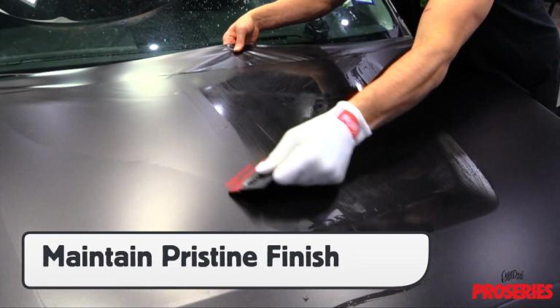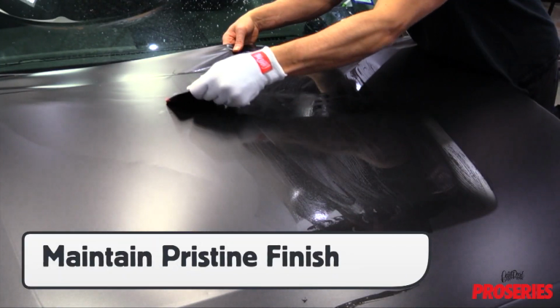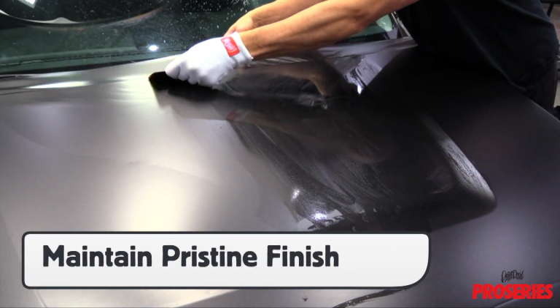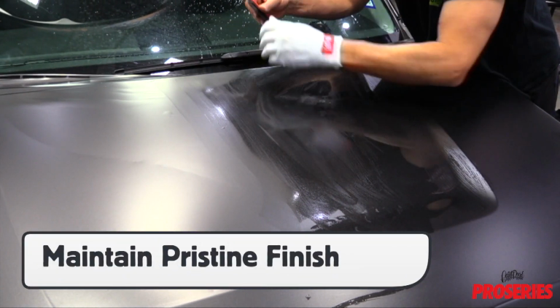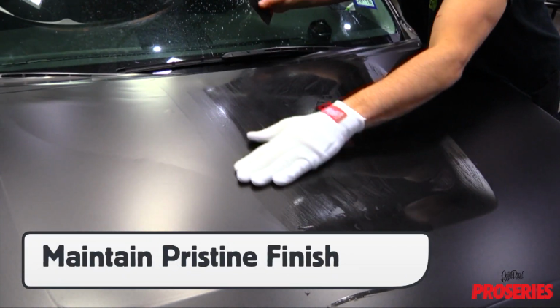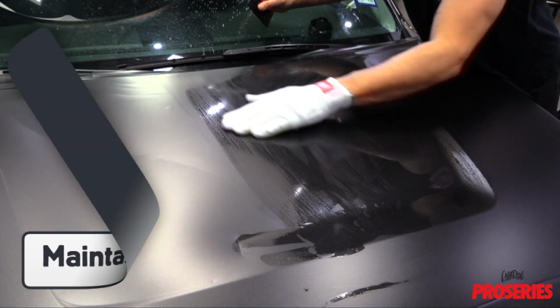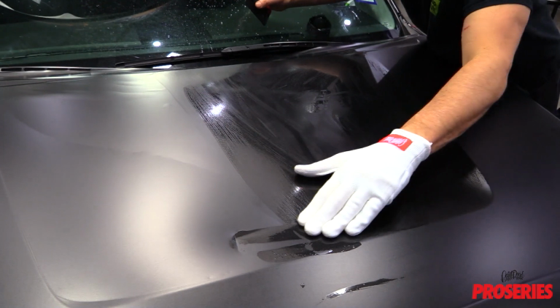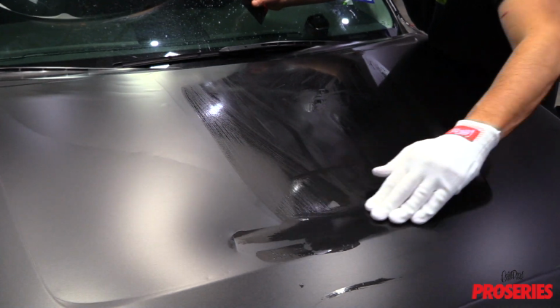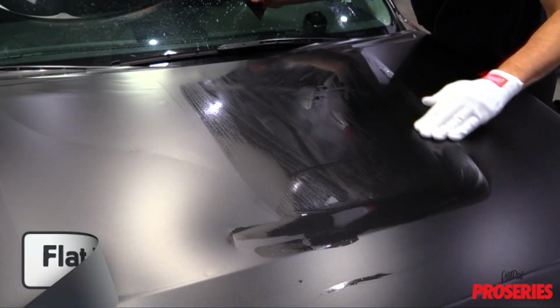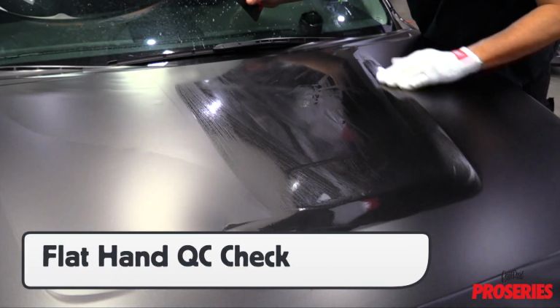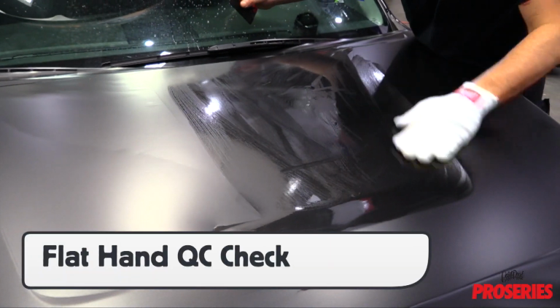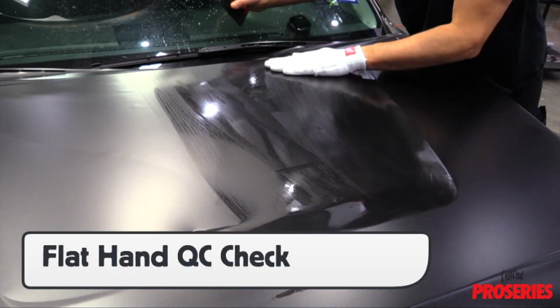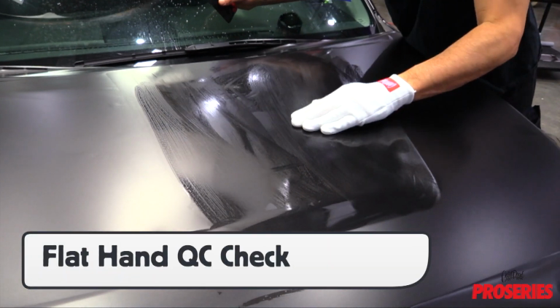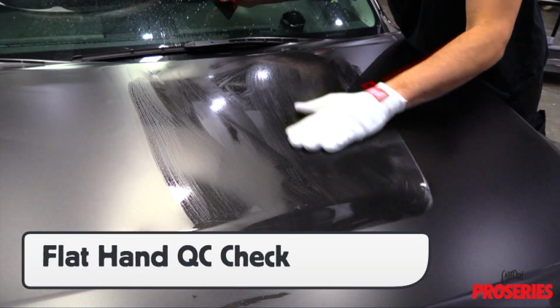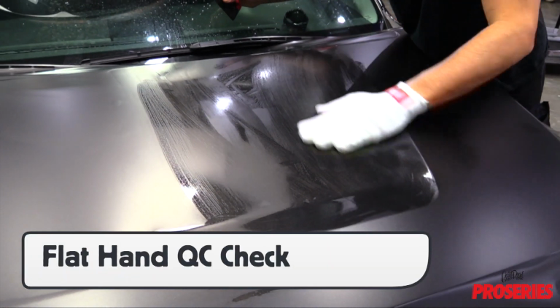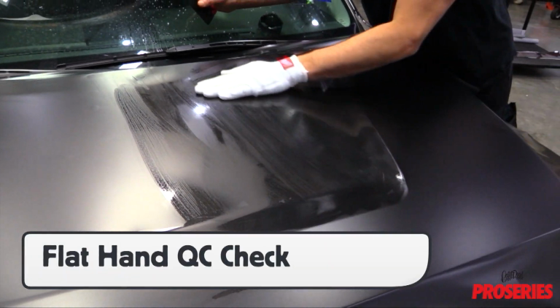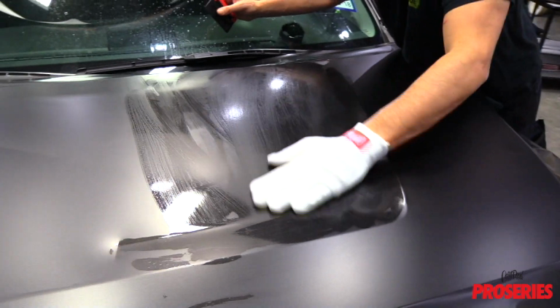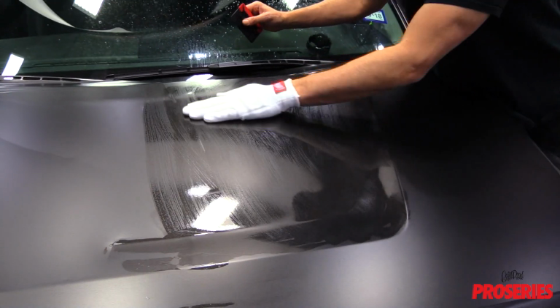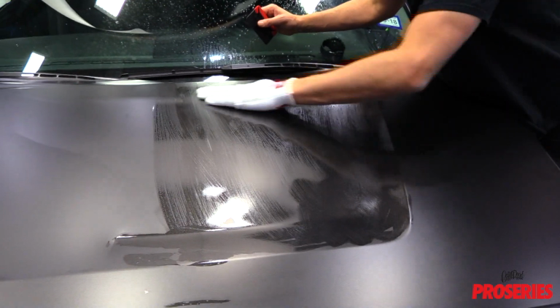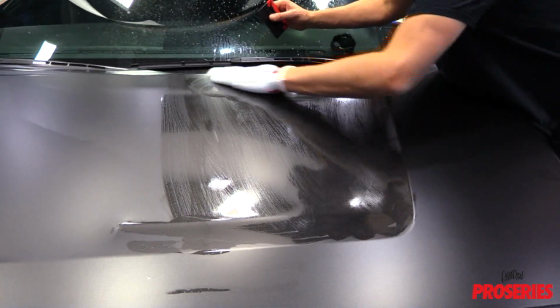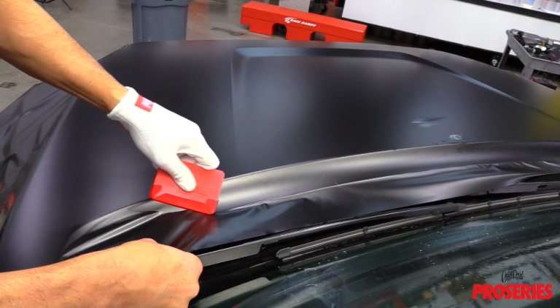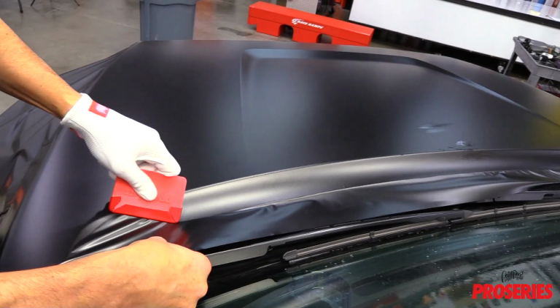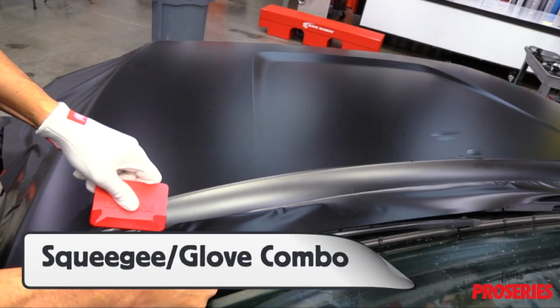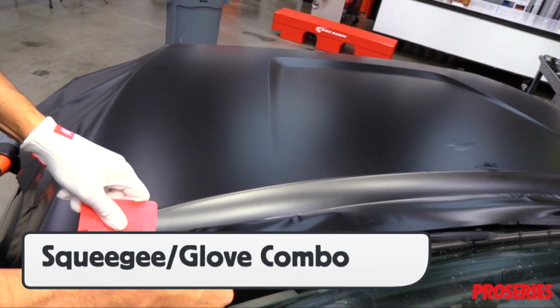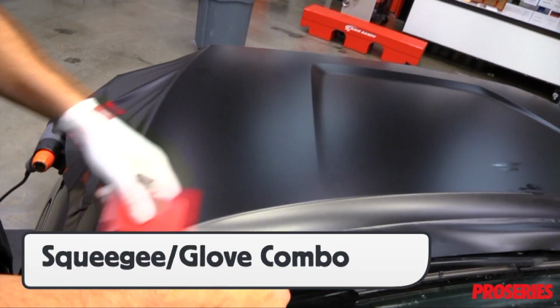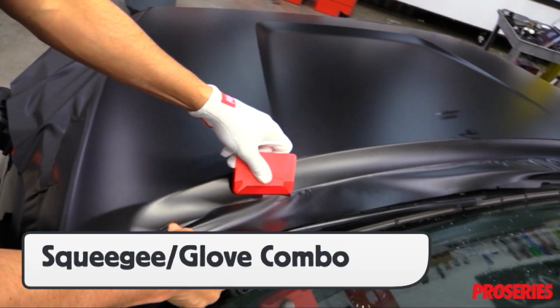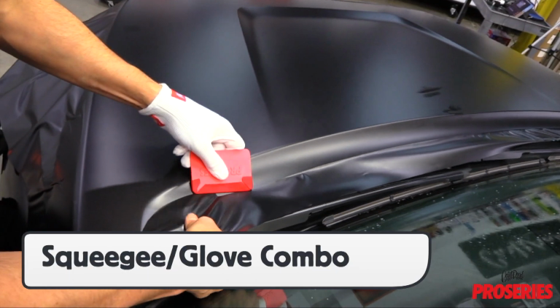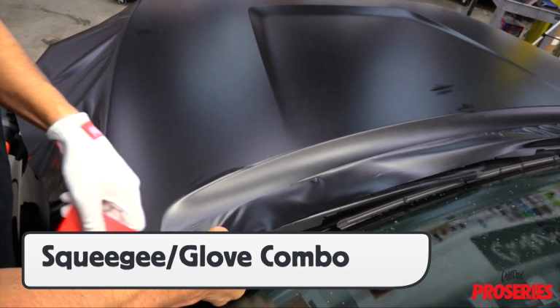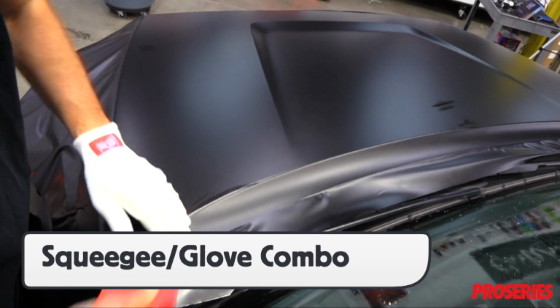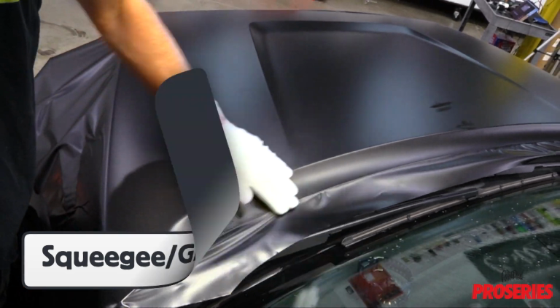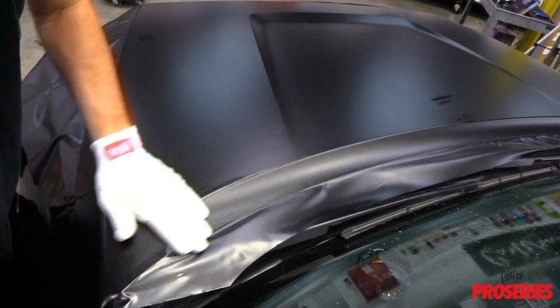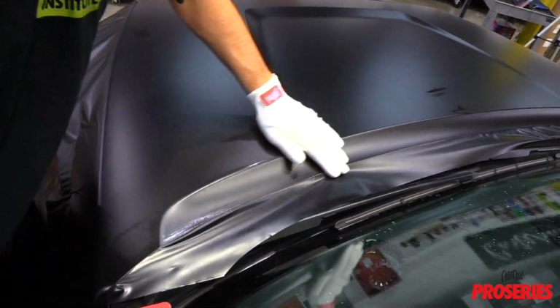This style of installing helps avoid adhesive lines which raises overall quality, and the scratchless fabric helps maintain a pristine finish. A good tip is to go over the completed install area with a wet flat hand to check for bubbles or any inconsistencies.